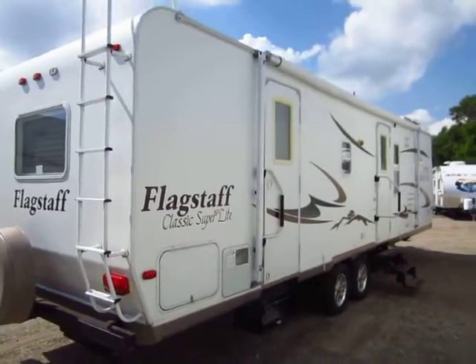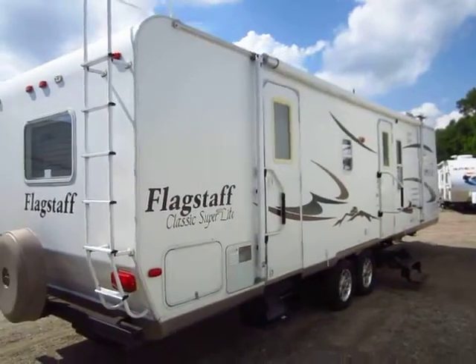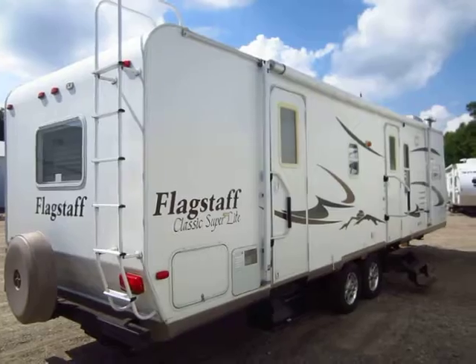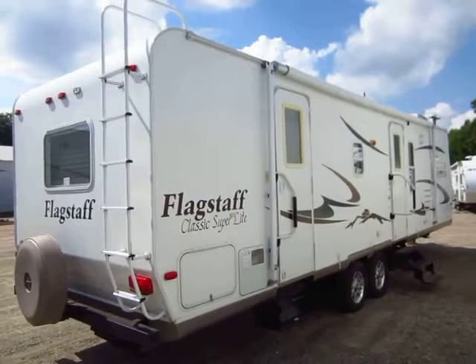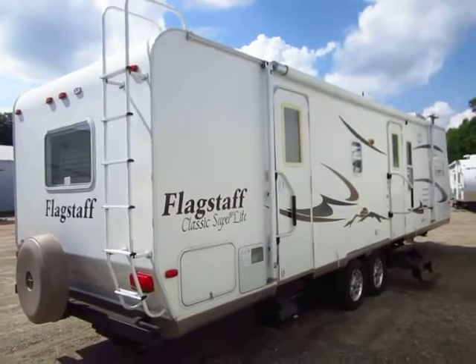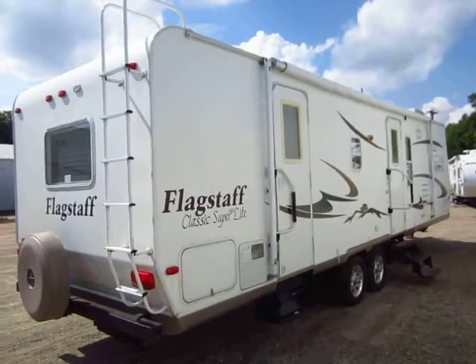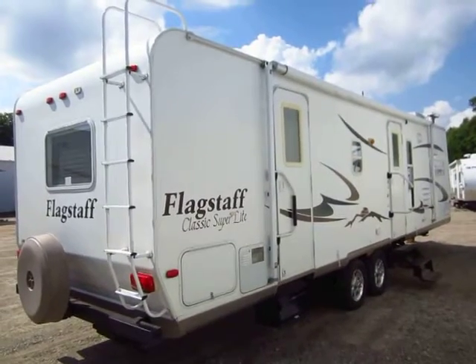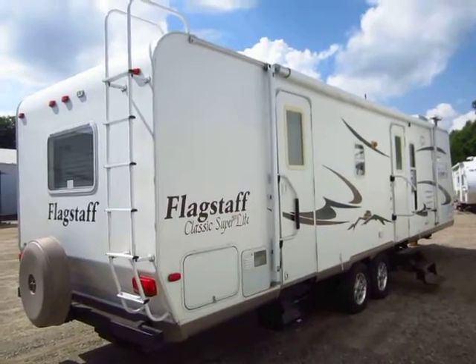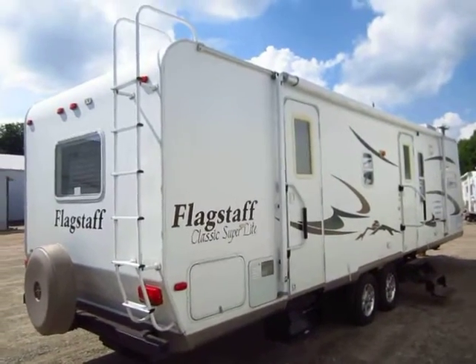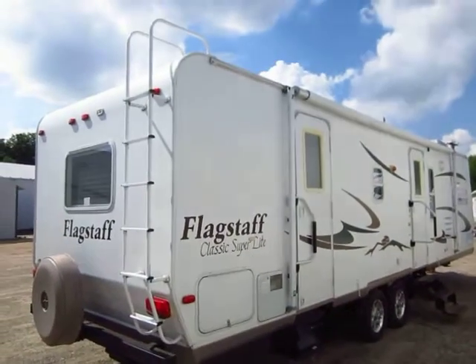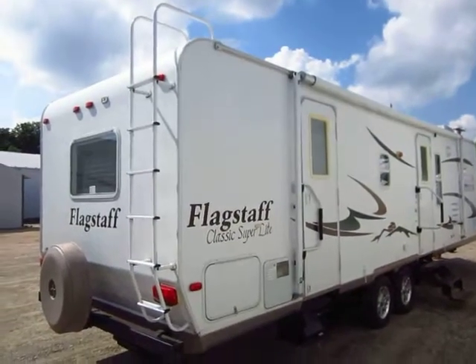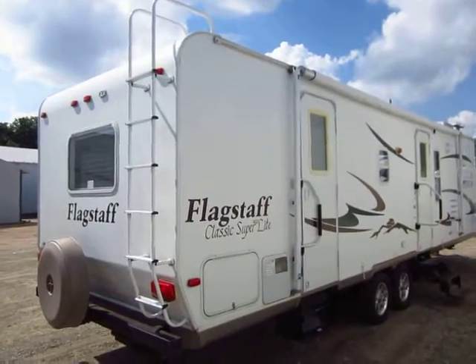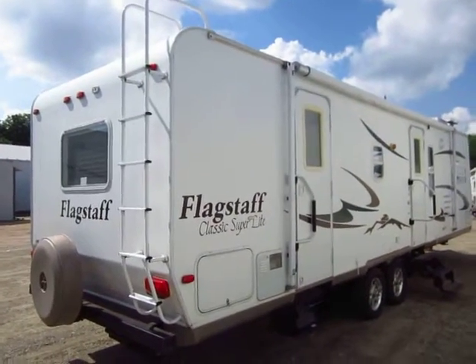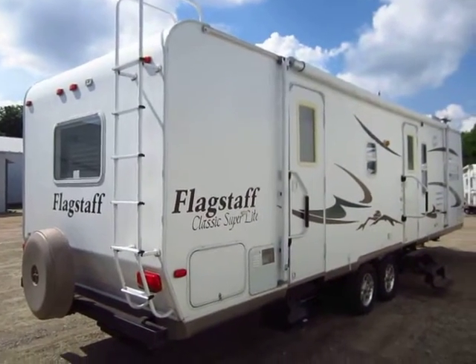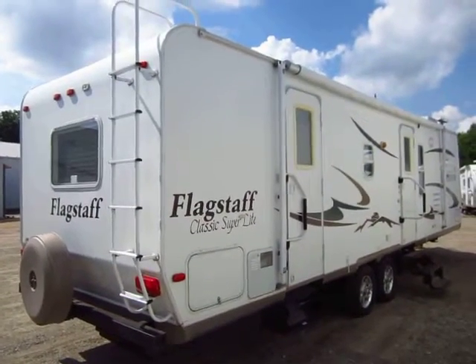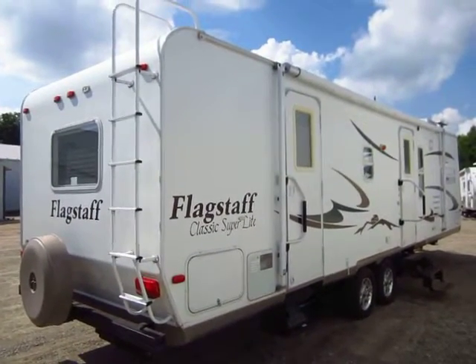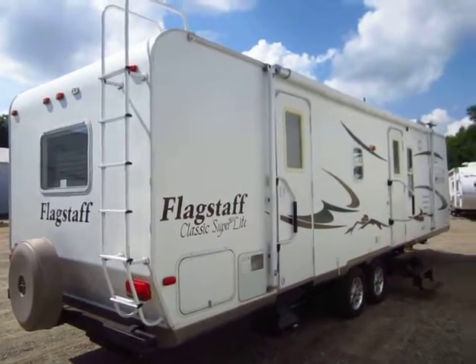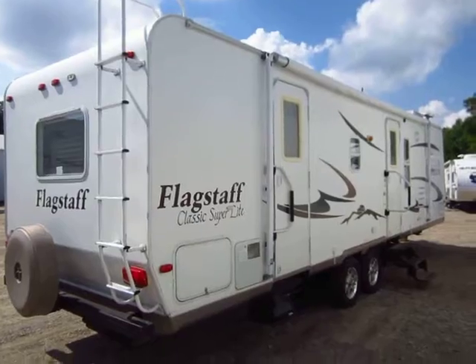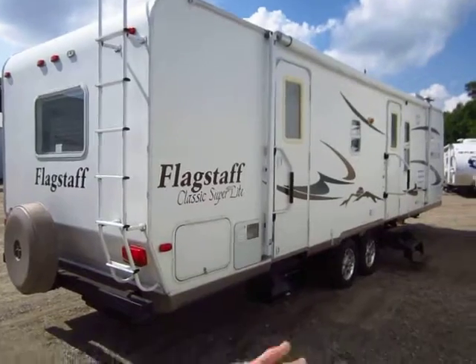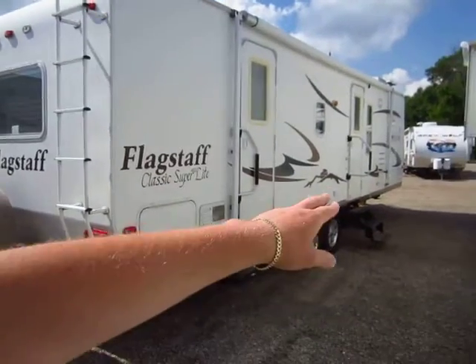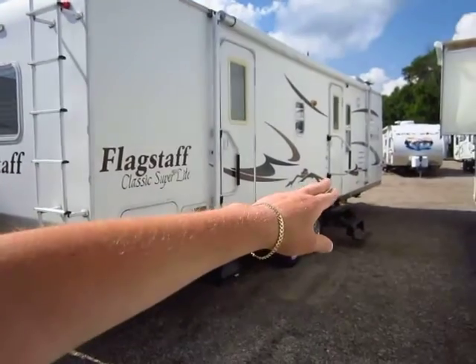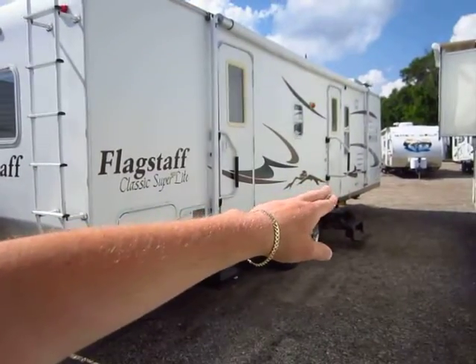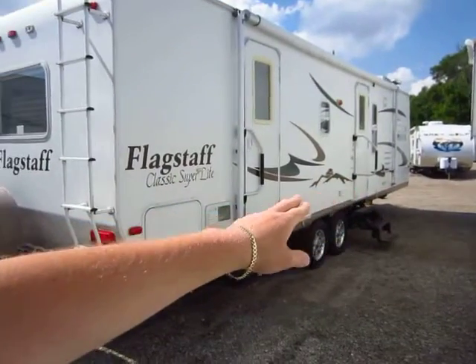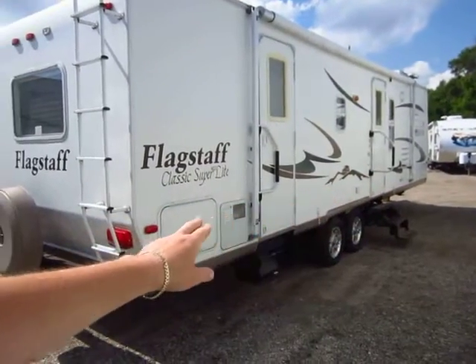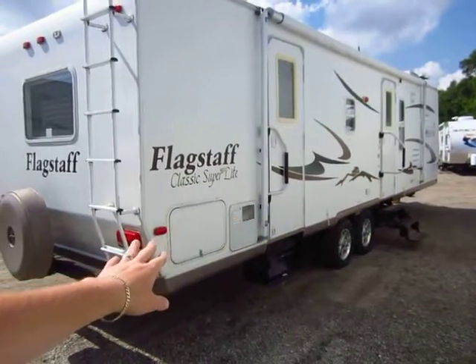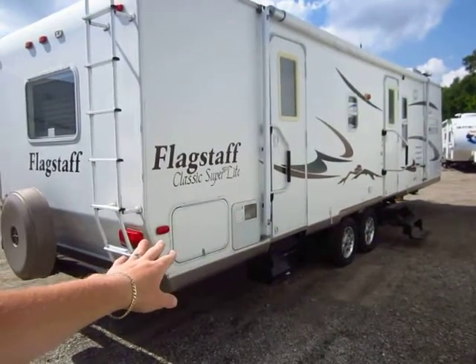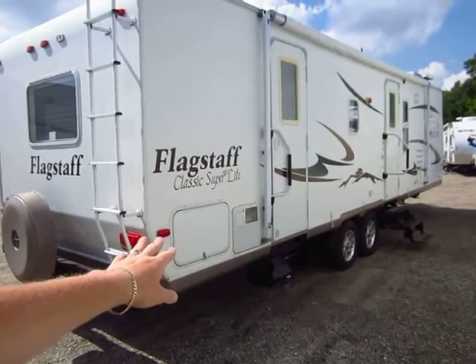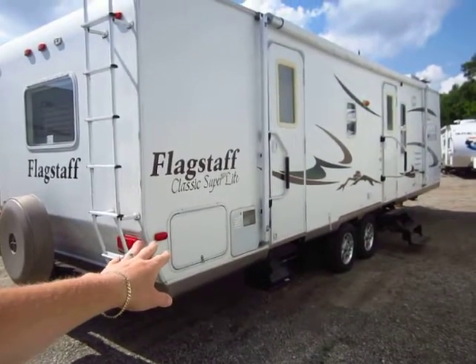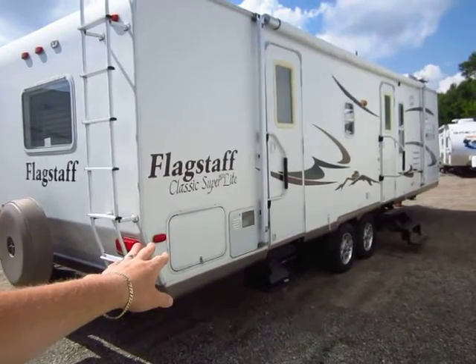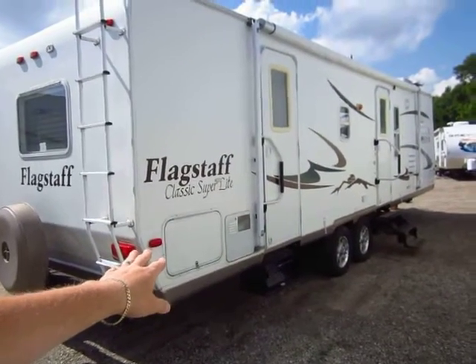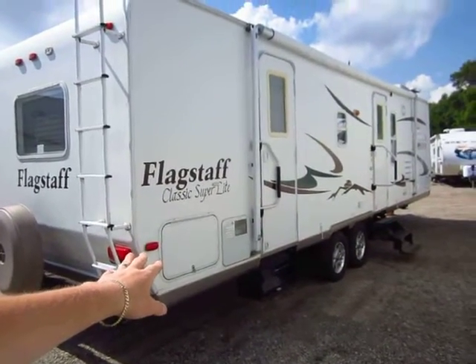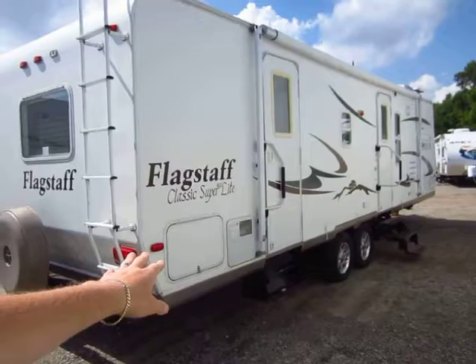I apologize if the camera gets a little zoomed in a couple times here. One thing I do want to point out is this has a little bit of a front storage pocket and your normal pass-through storage here in the back.